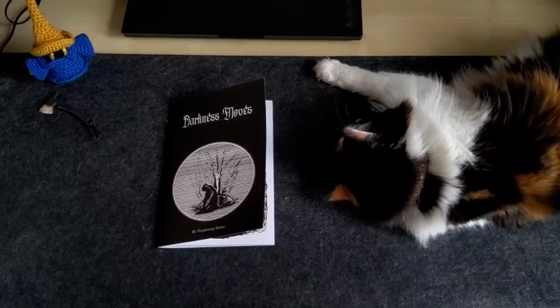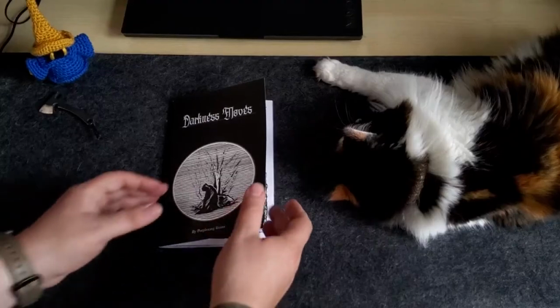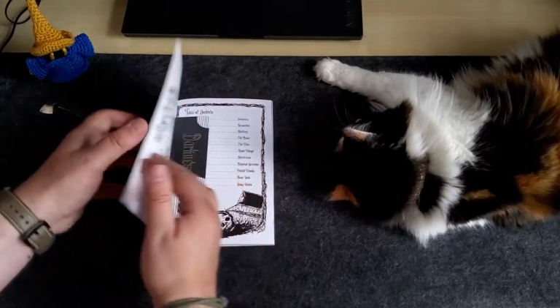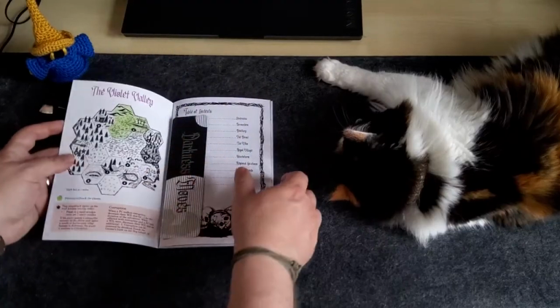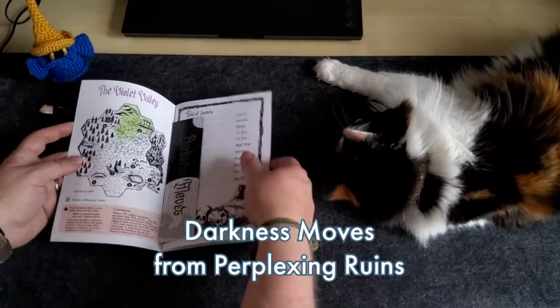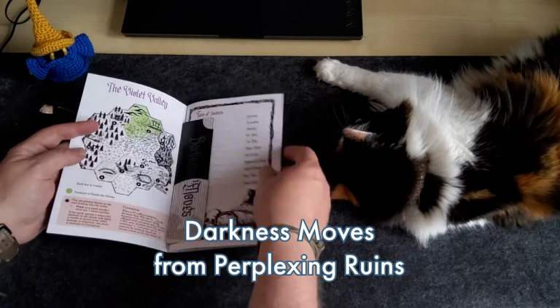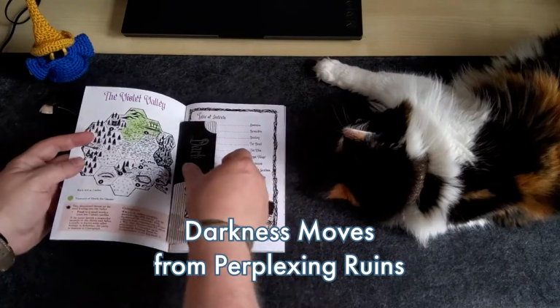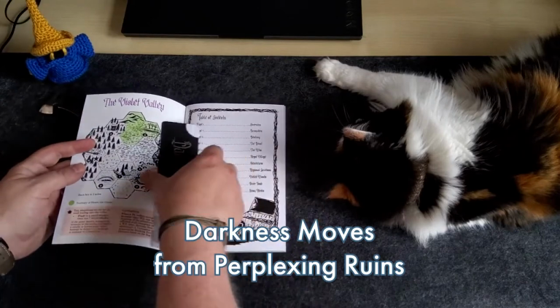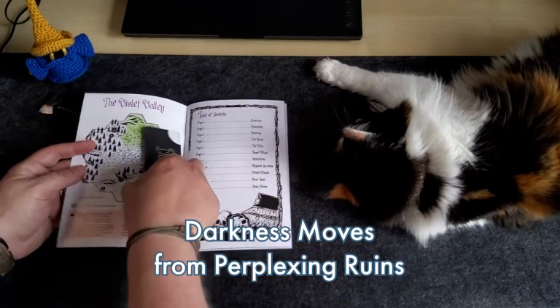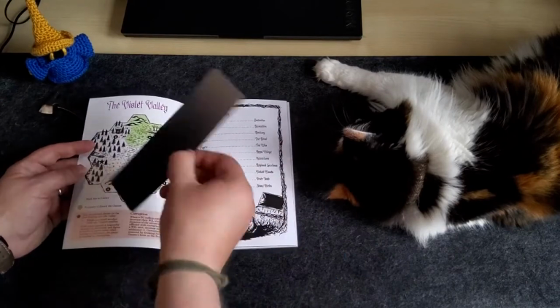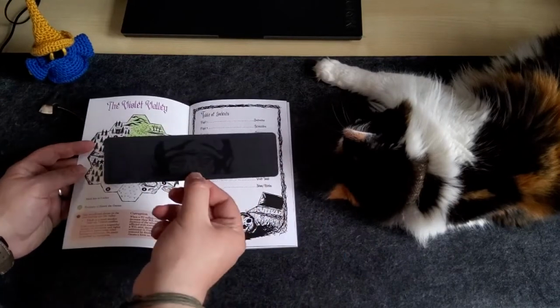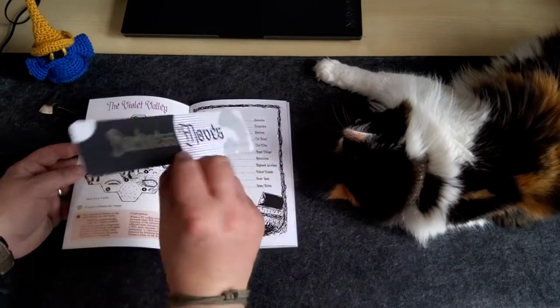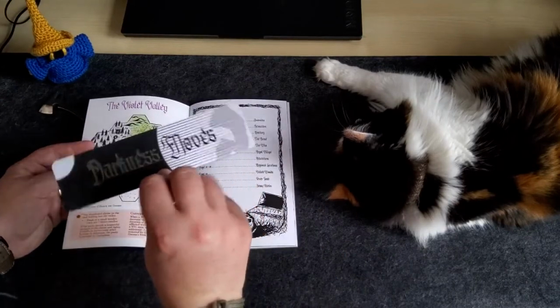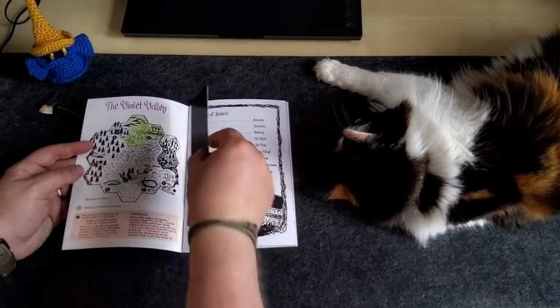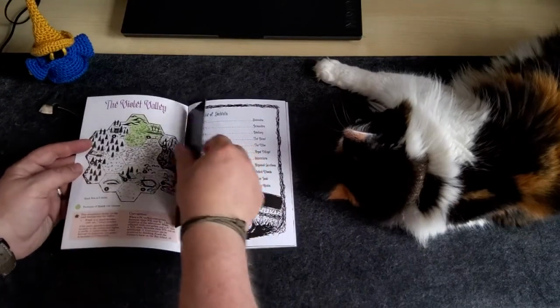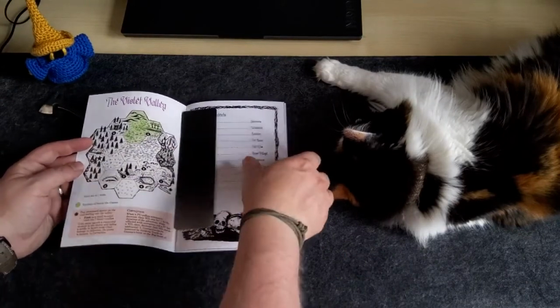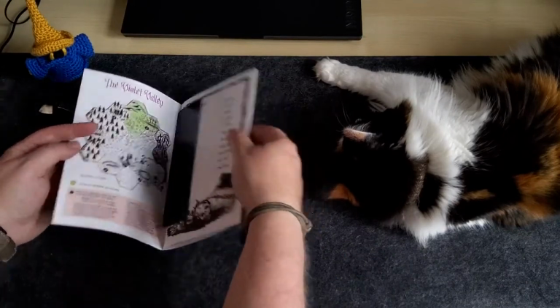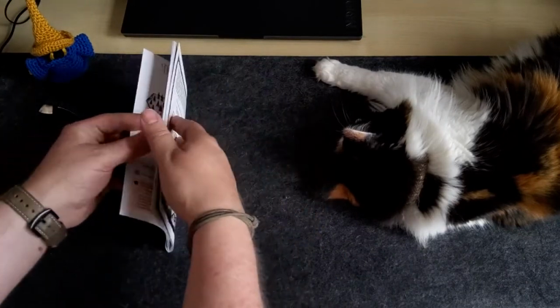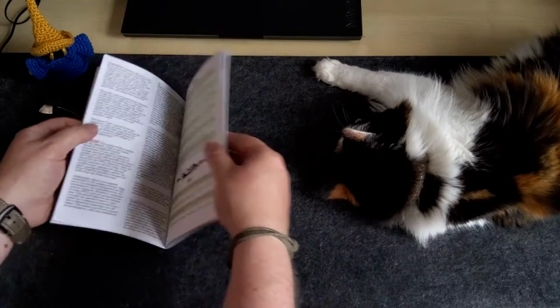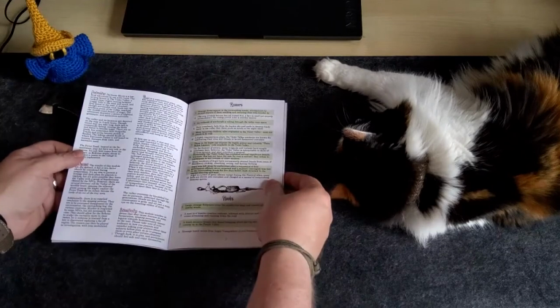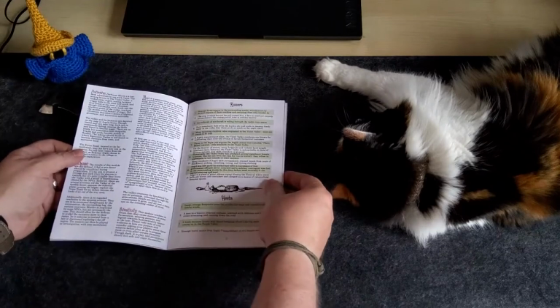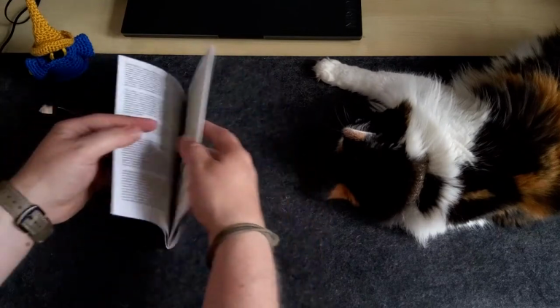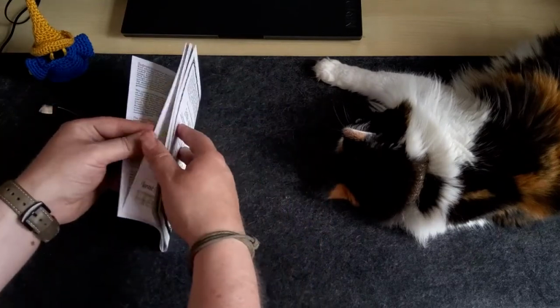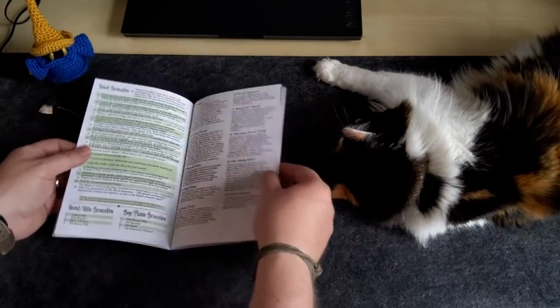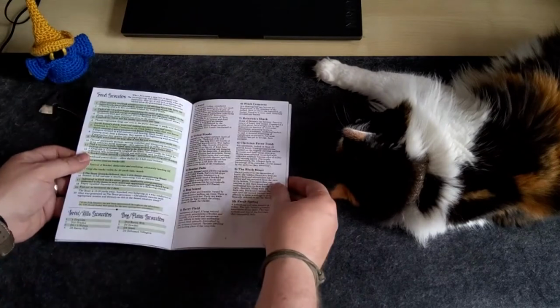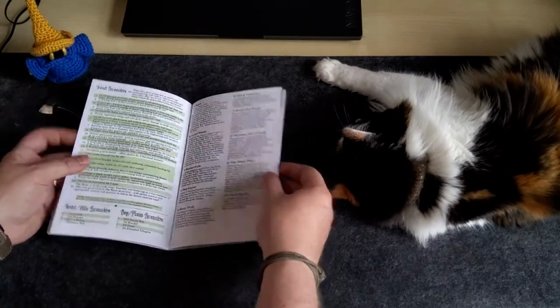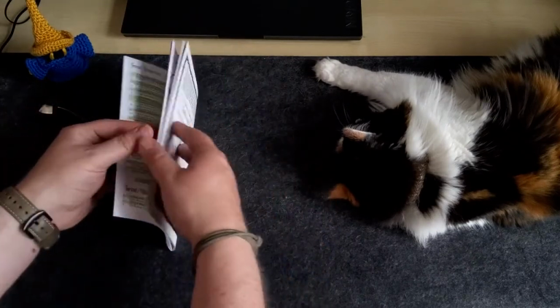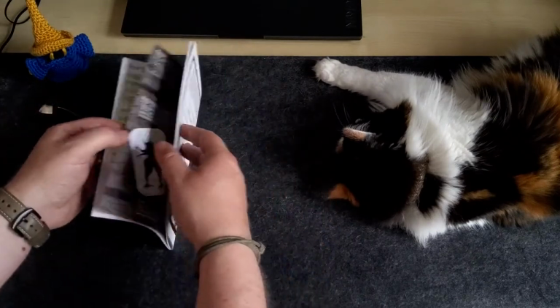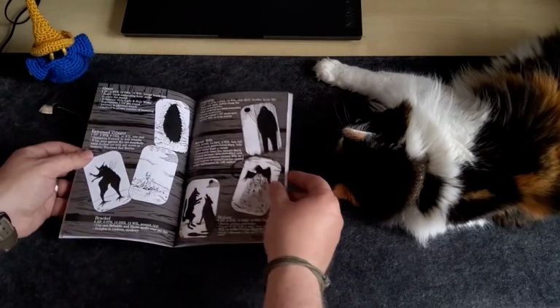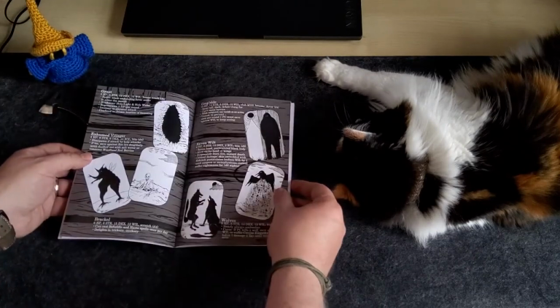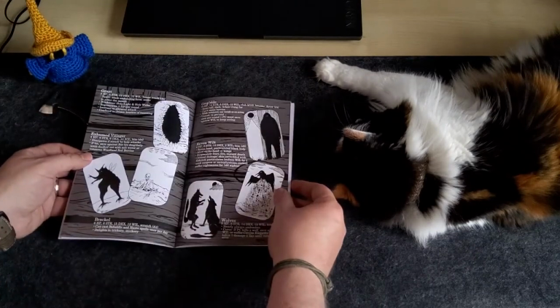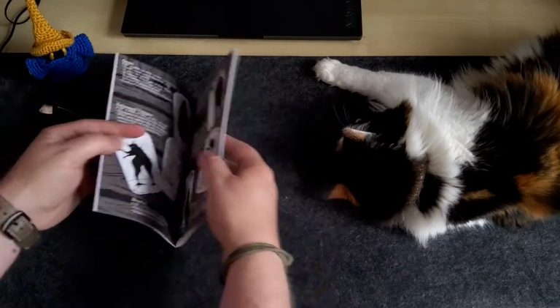Today I'm having a look at Darkness Moves from Perplexing Ruins, a level 1-3 adventure for Cairn from Yohei Gal, which is a streamlined OSR tabletop roleplaying game based on Knave and Into the Odd.